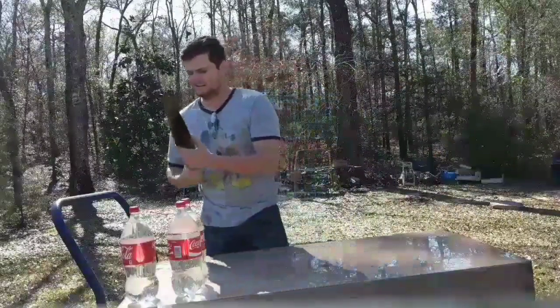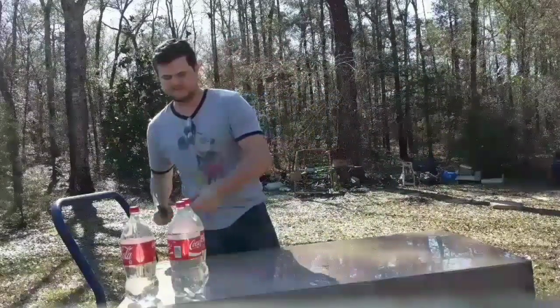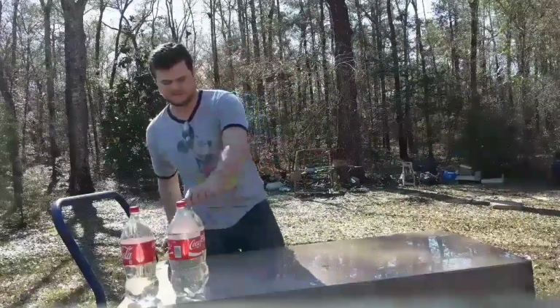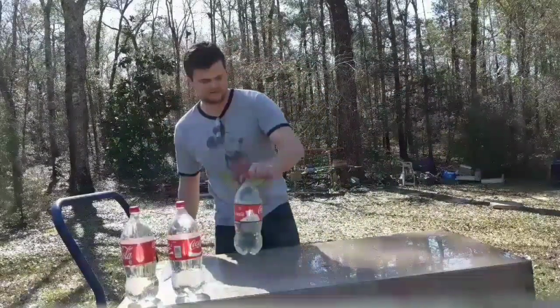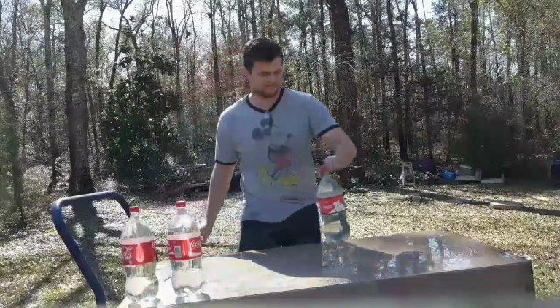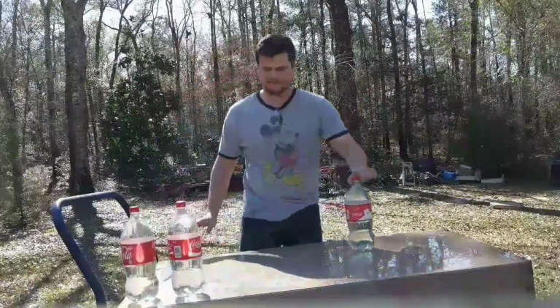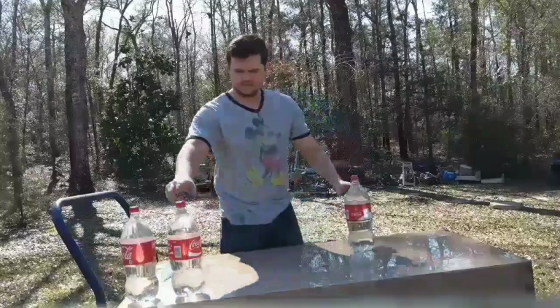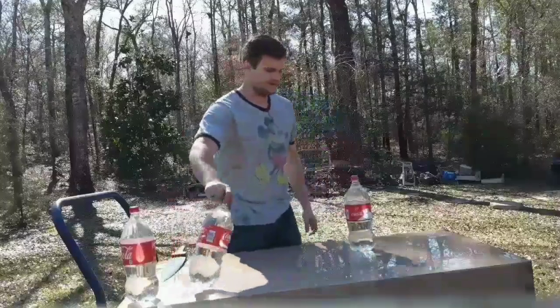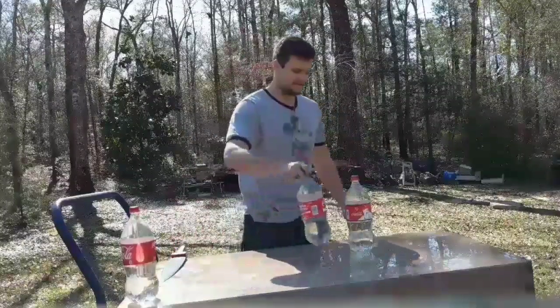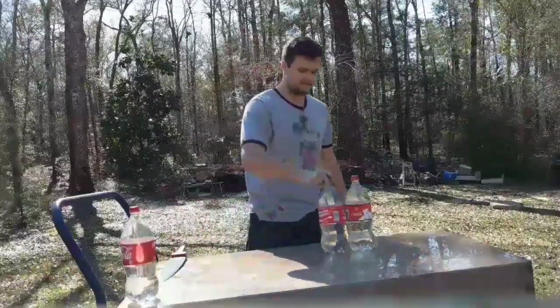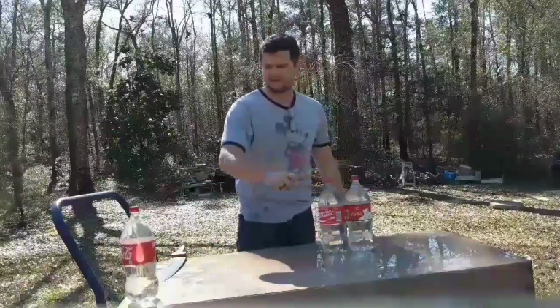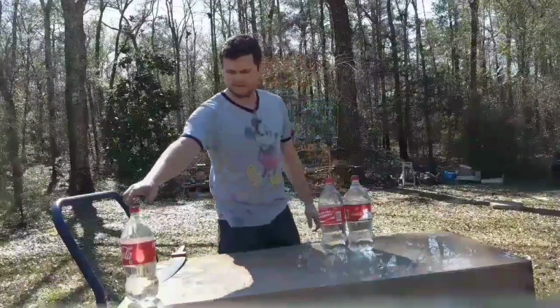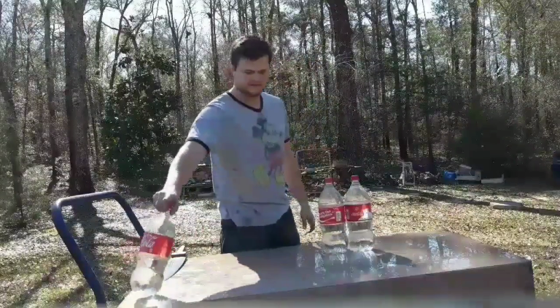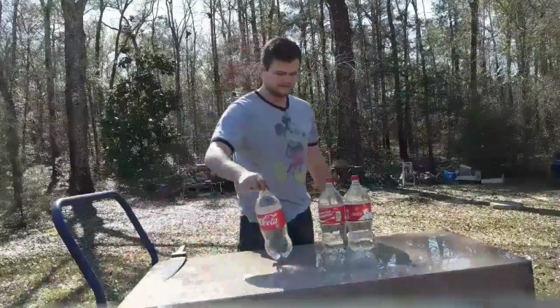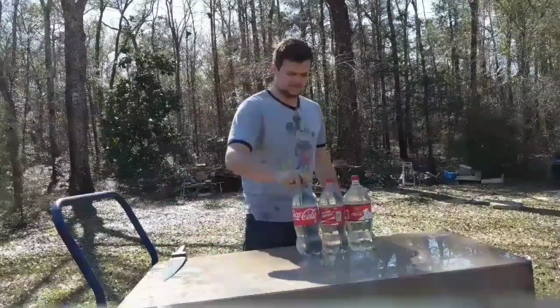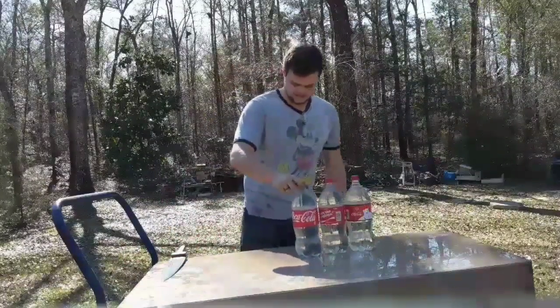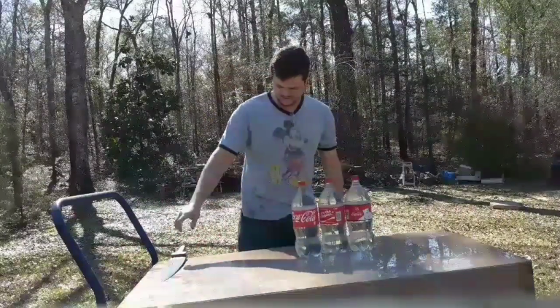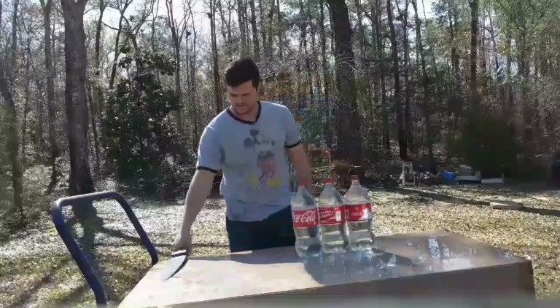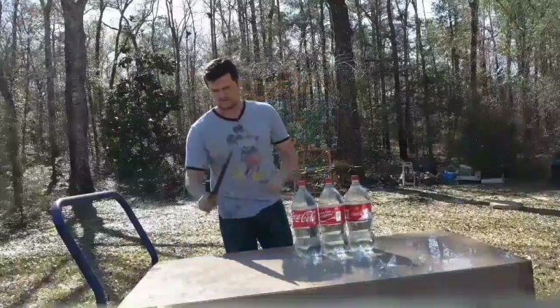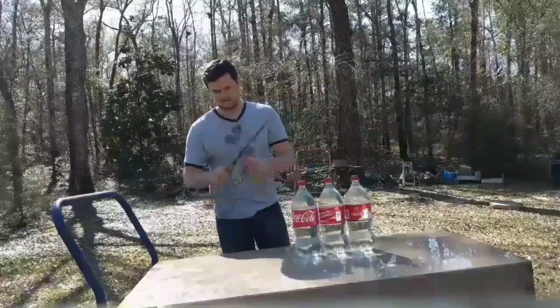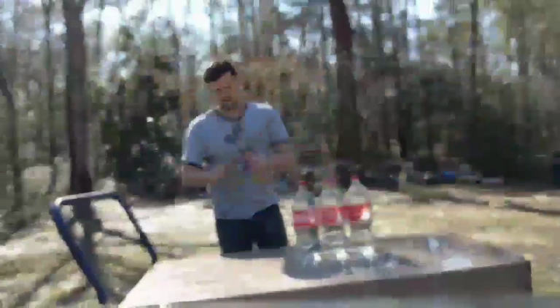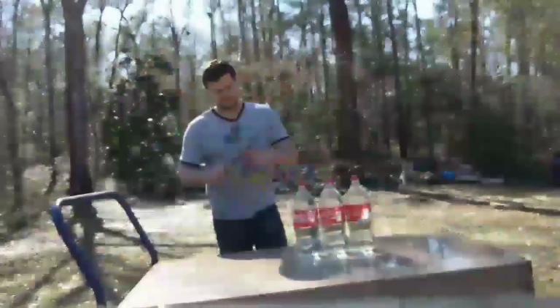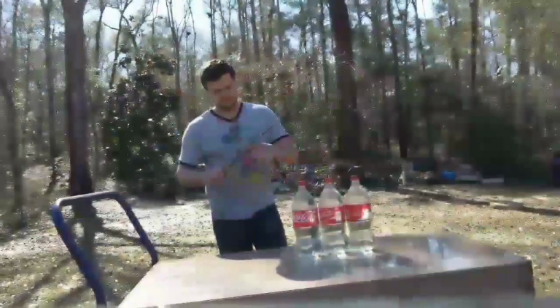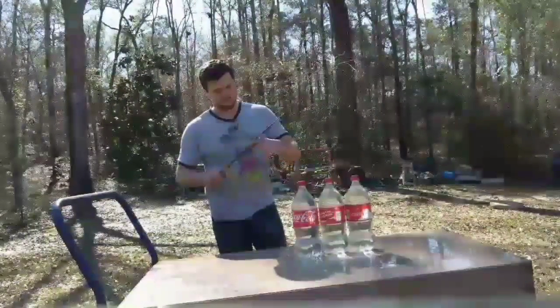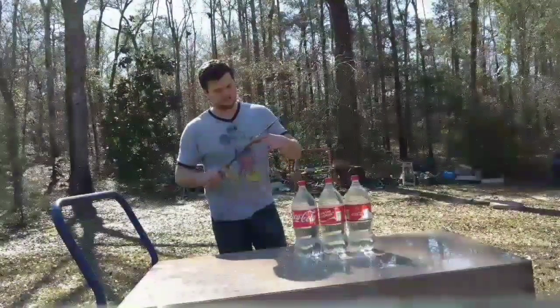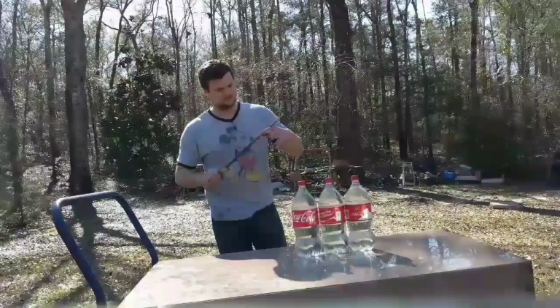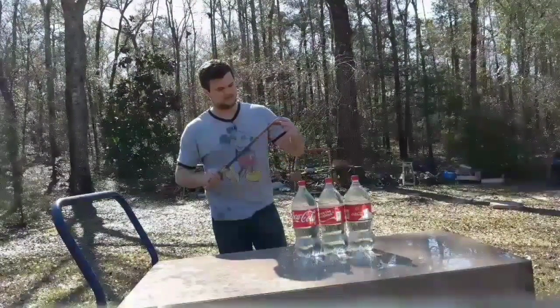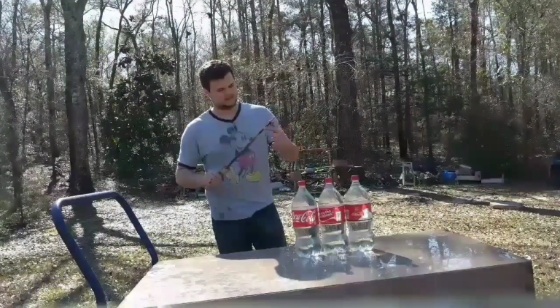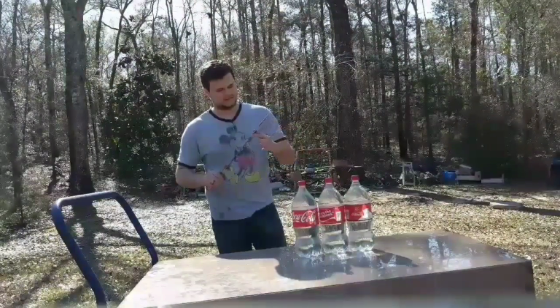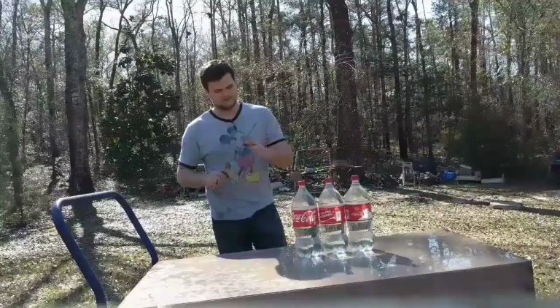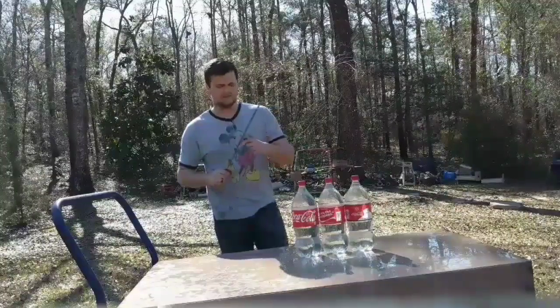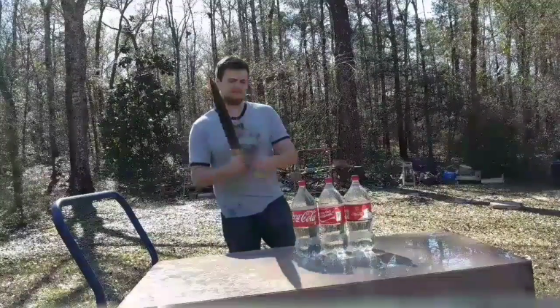The edges are still holding up. This is a test — I'm going to try to cut through three of these. Let's see which edge is the sharpest.